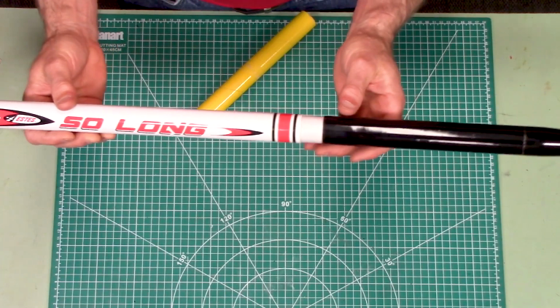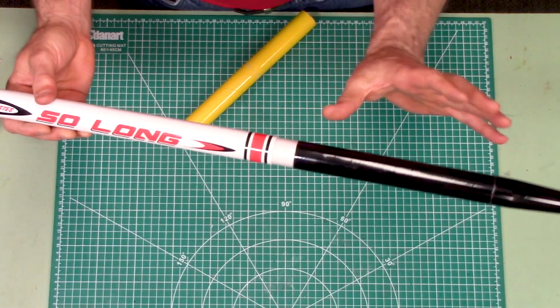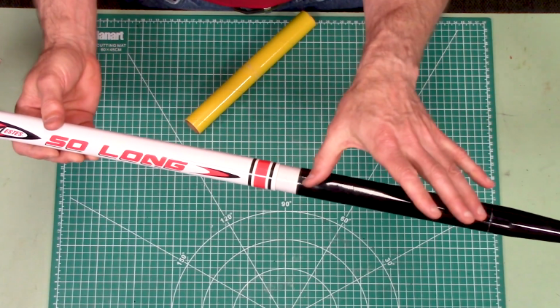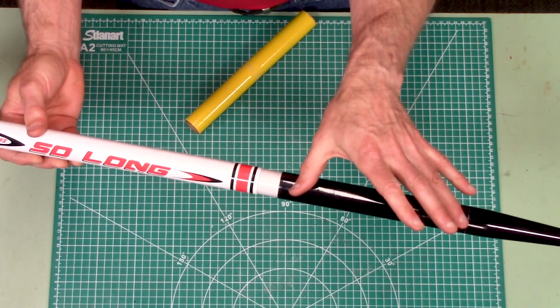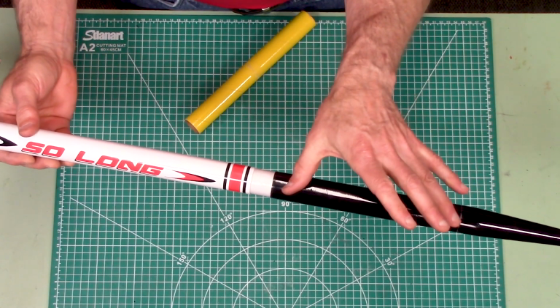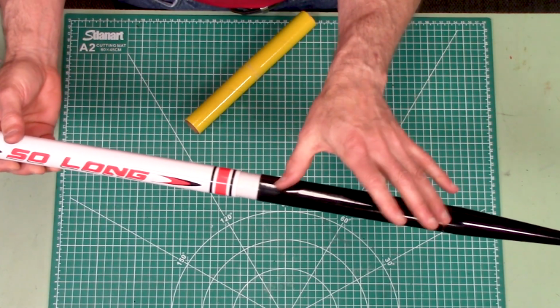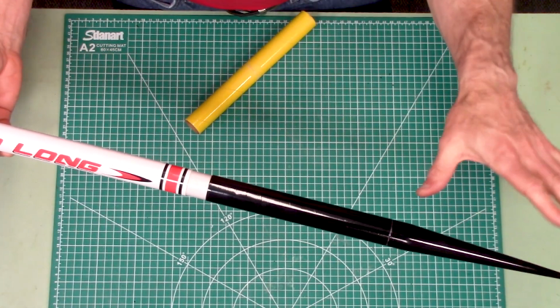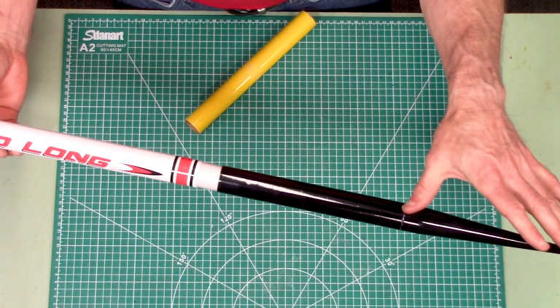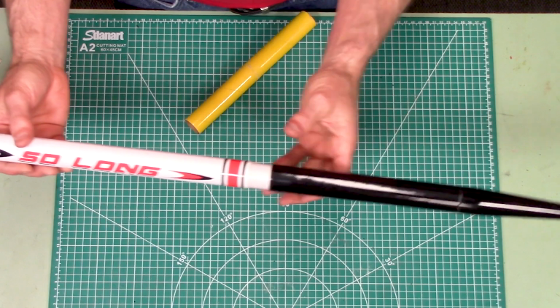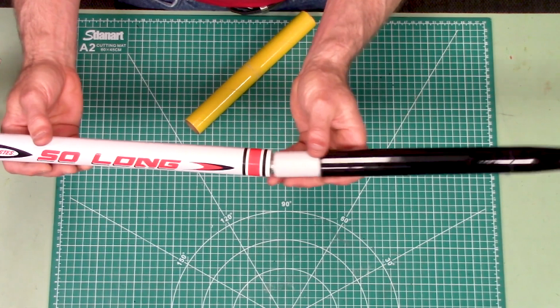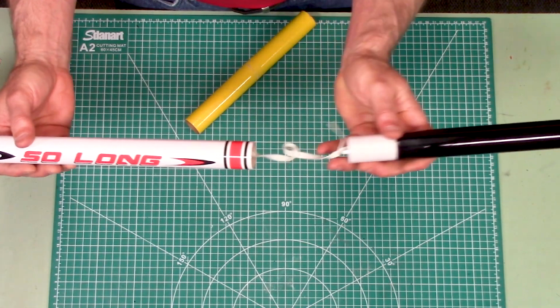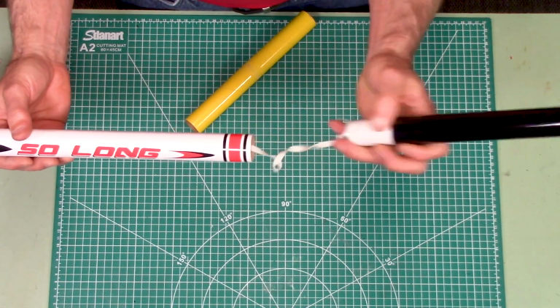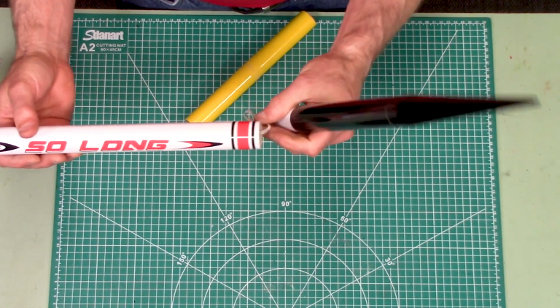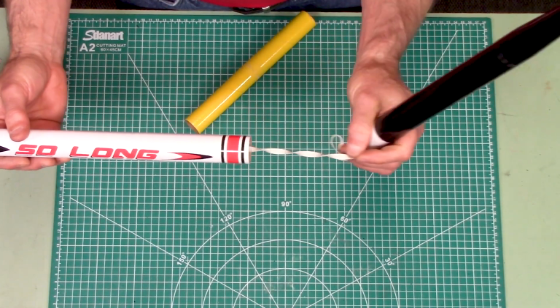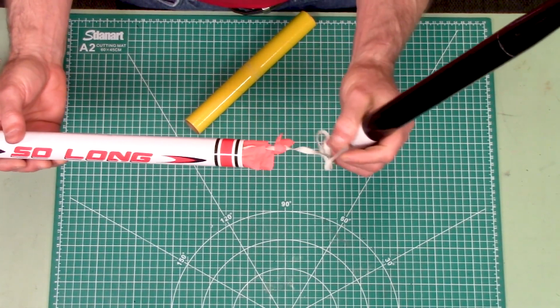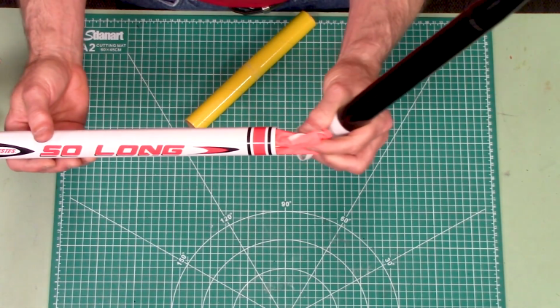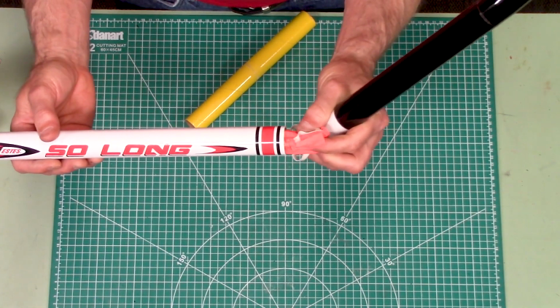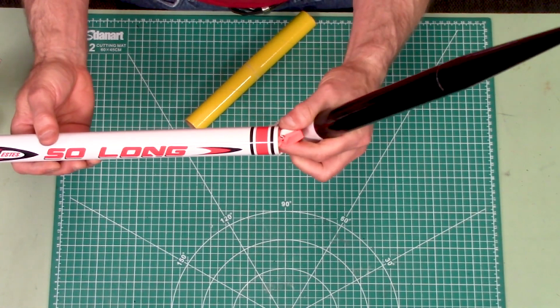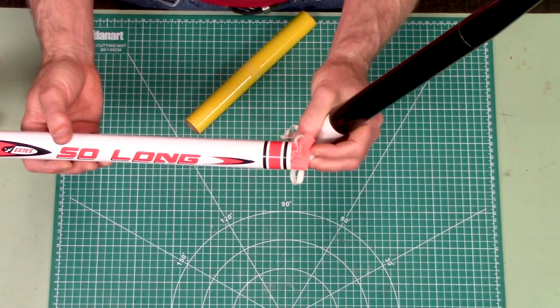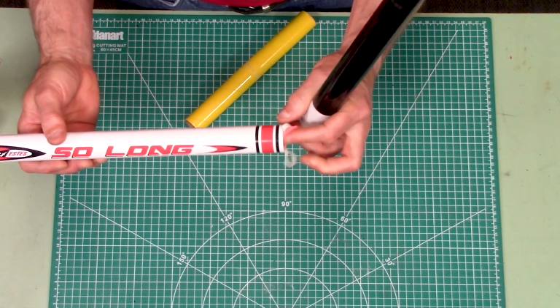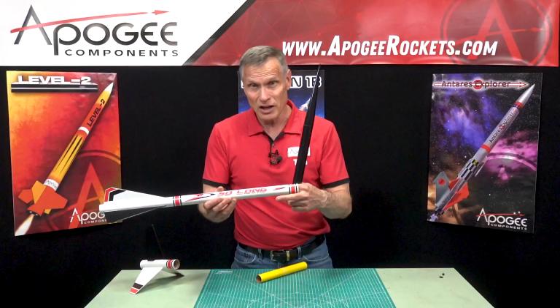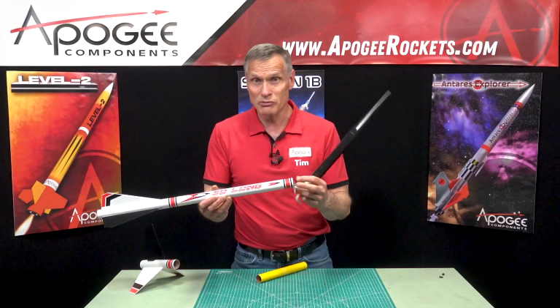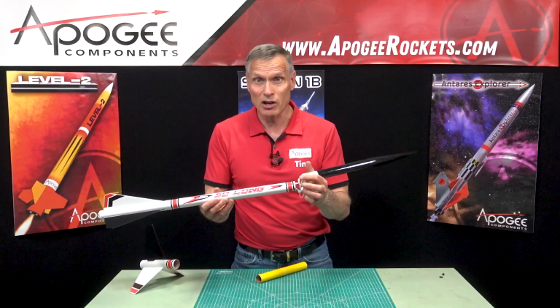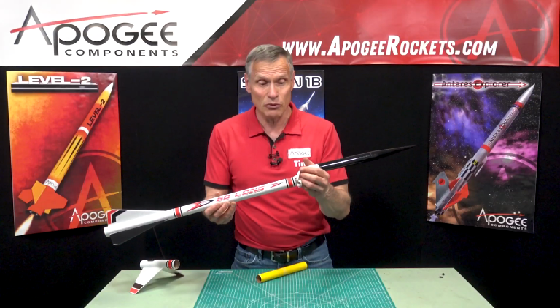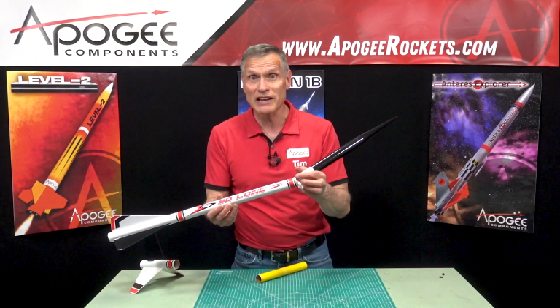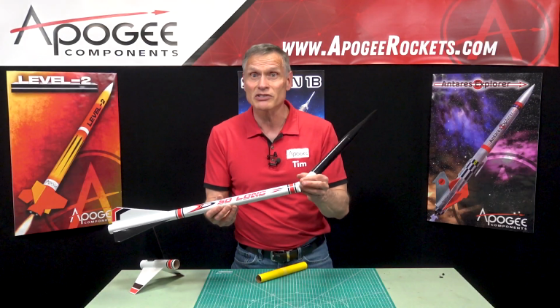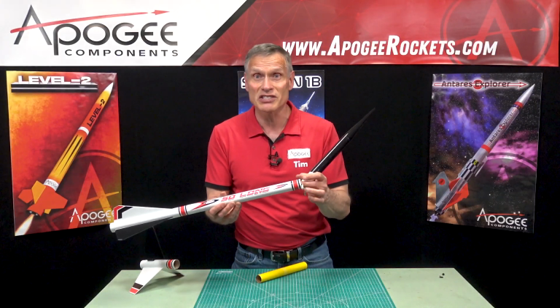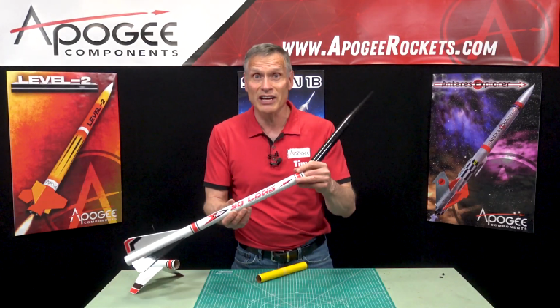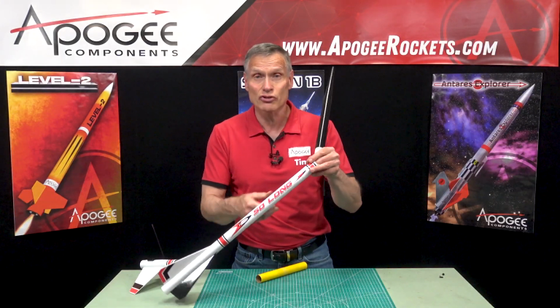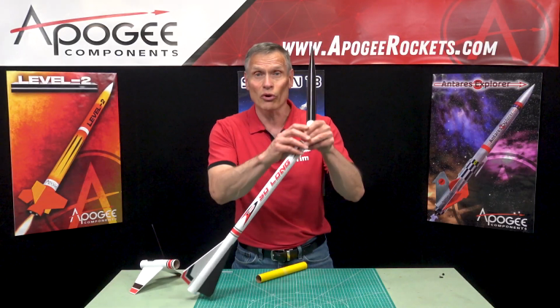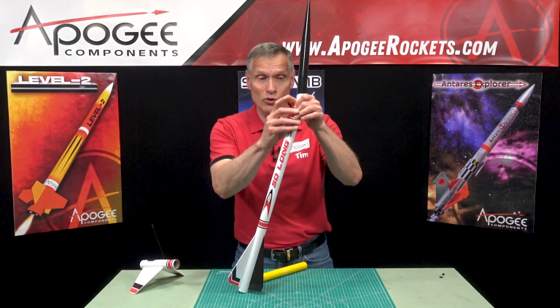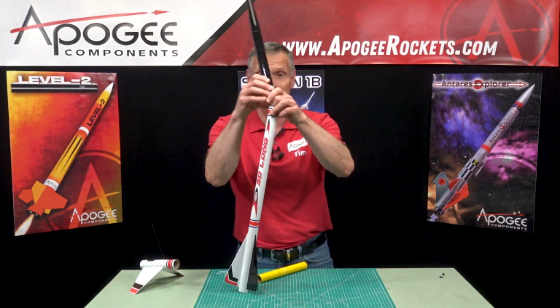It does have a small payload bay in the middle. It has a plastic nose cone and comes down on two plastic streamers, so it comes down really fast because it is designed to go really high.